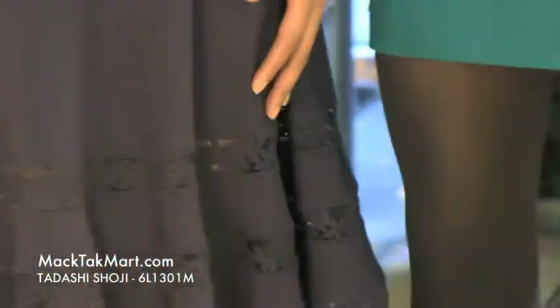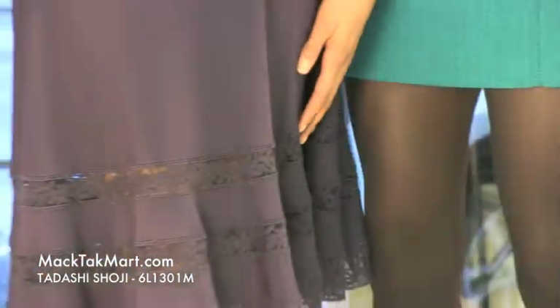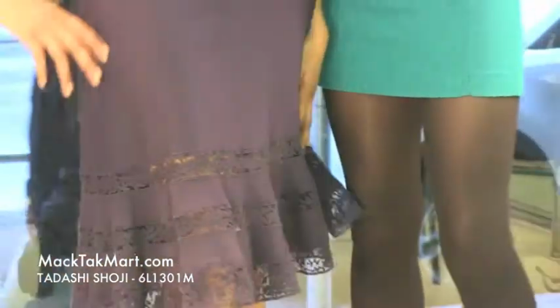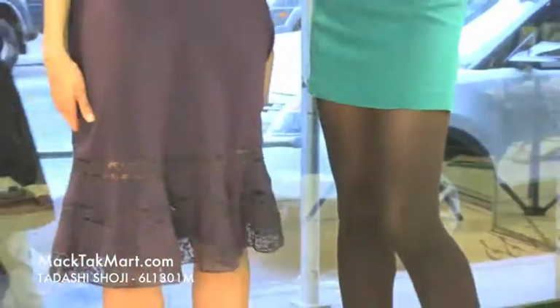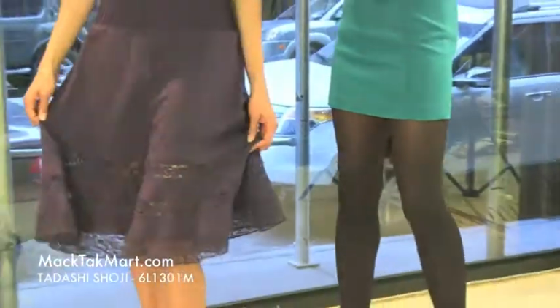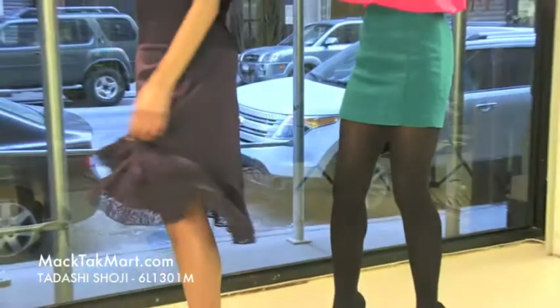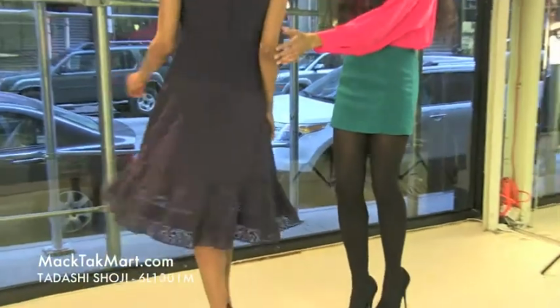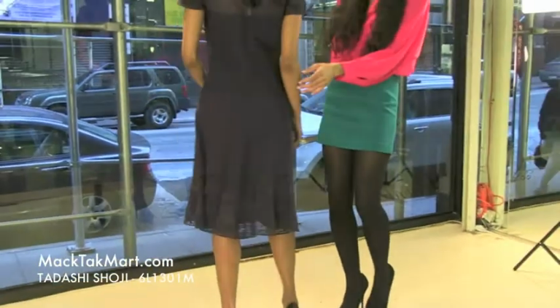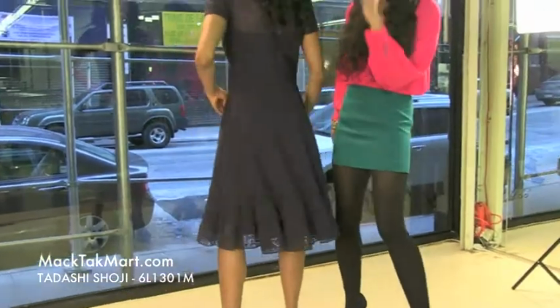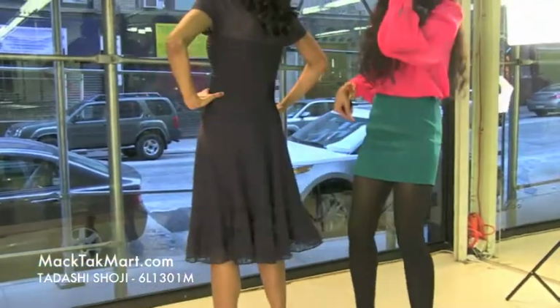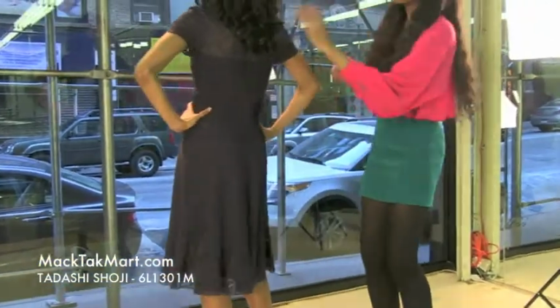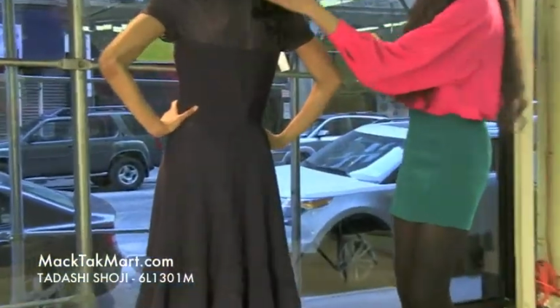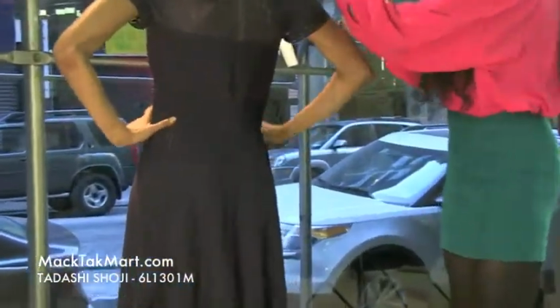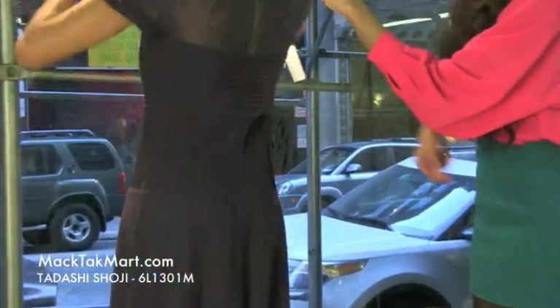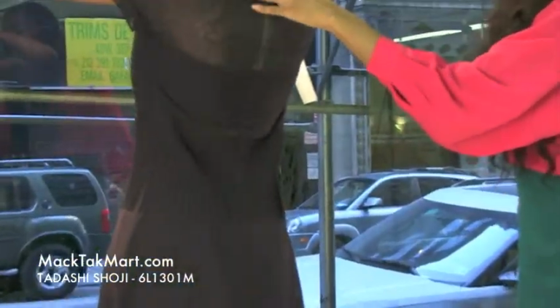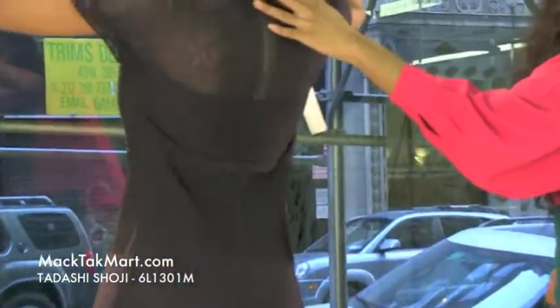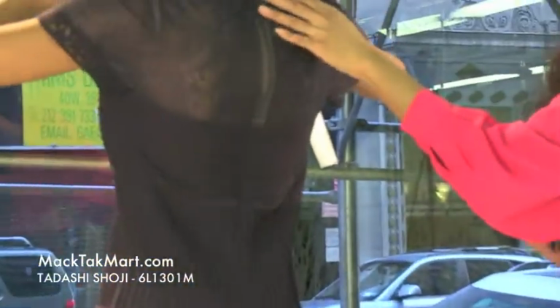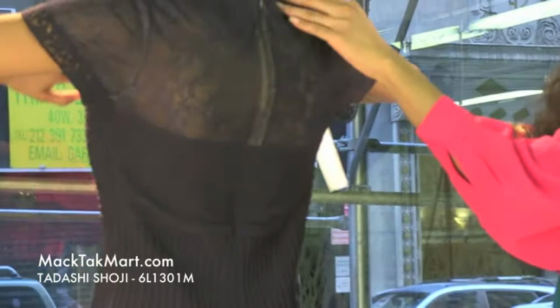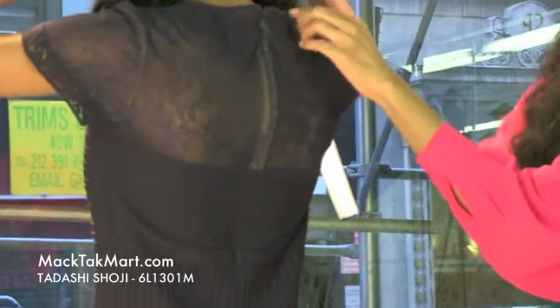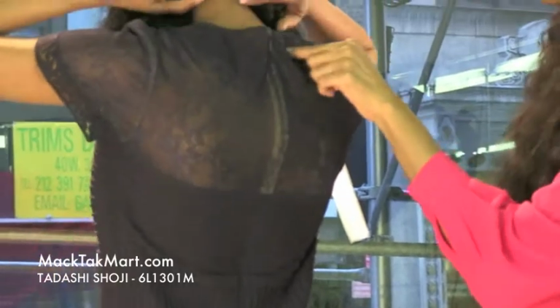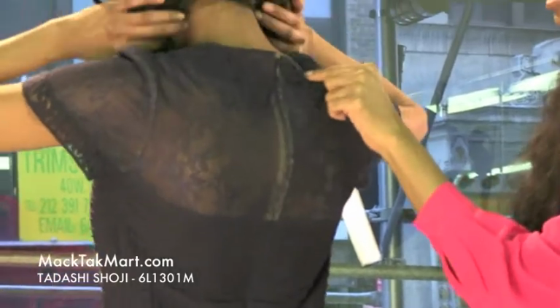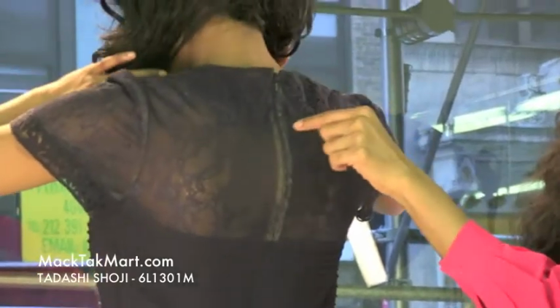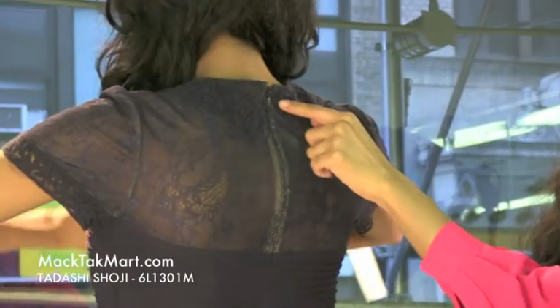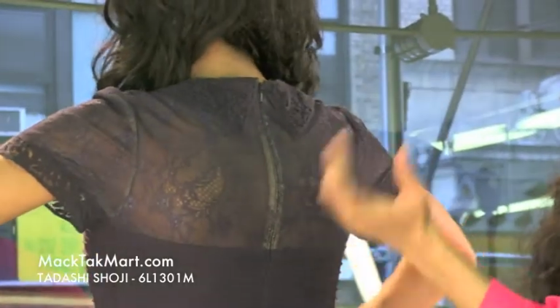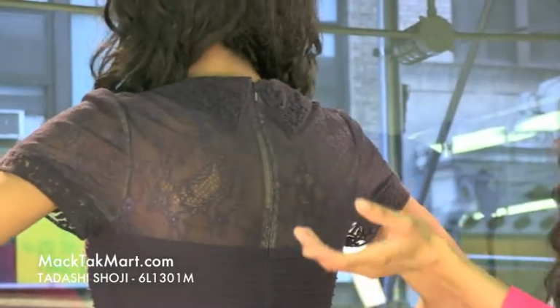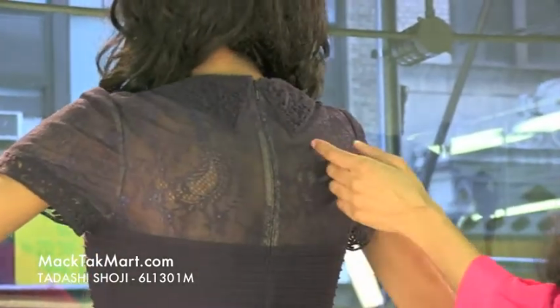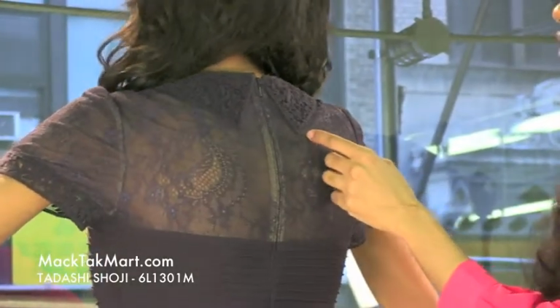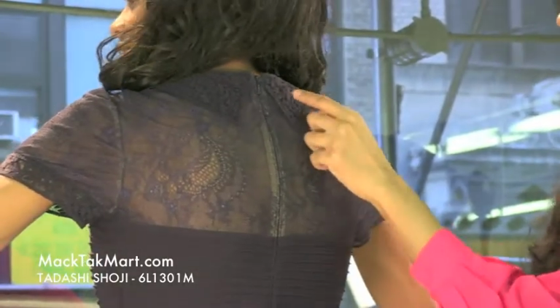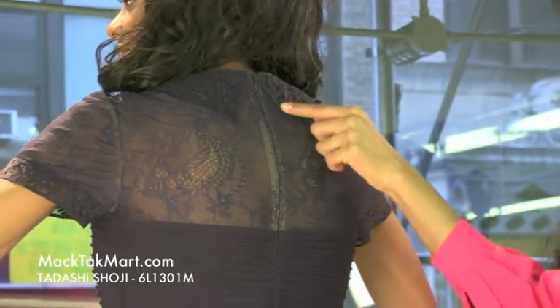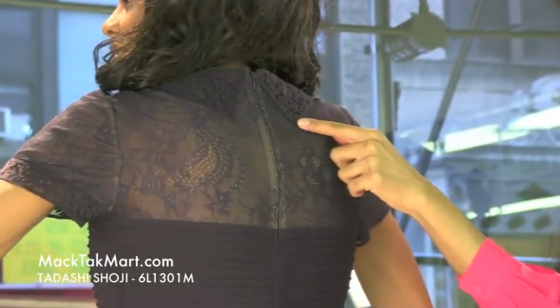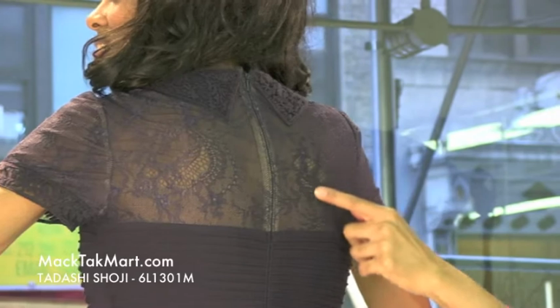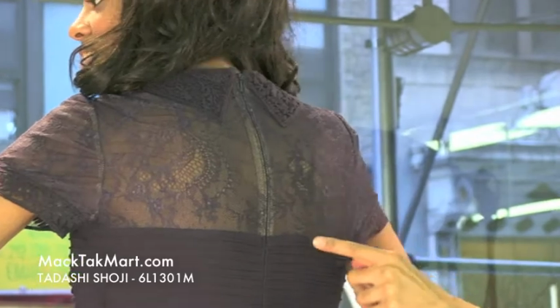If we turn around here and give a nice spin, we can see that this dress has an invisible zipper, and the knit collar appearance or illusion is actually in the back as well.